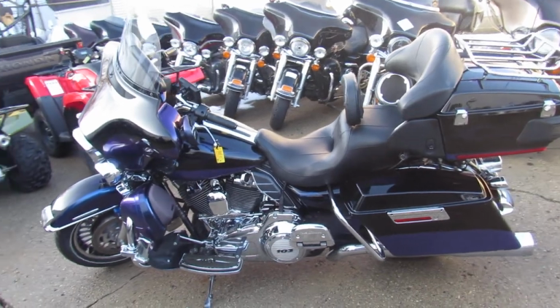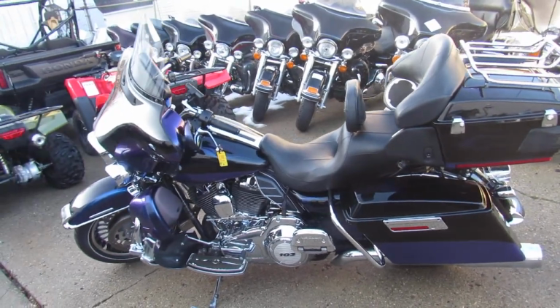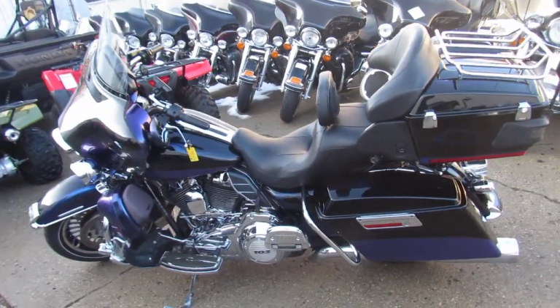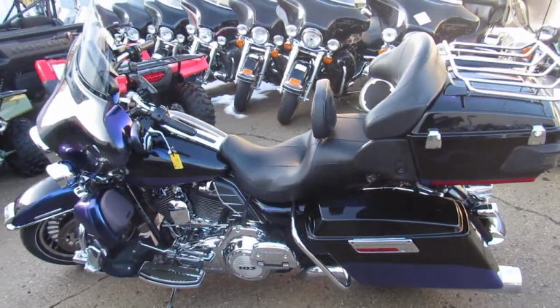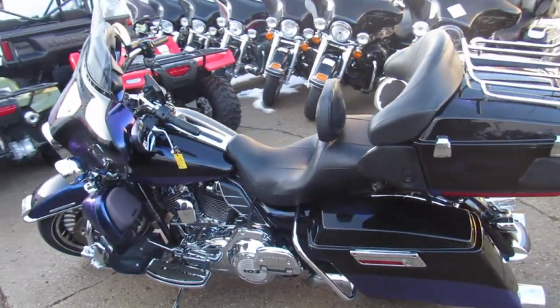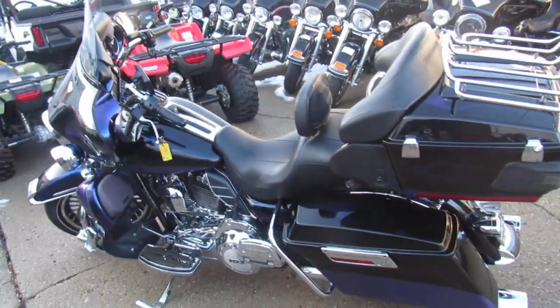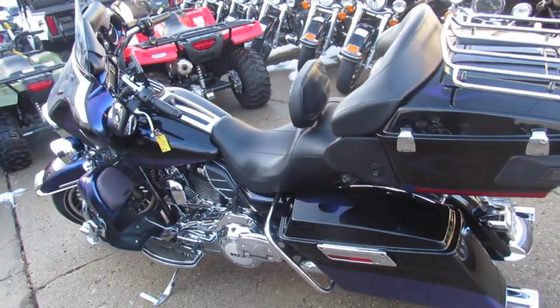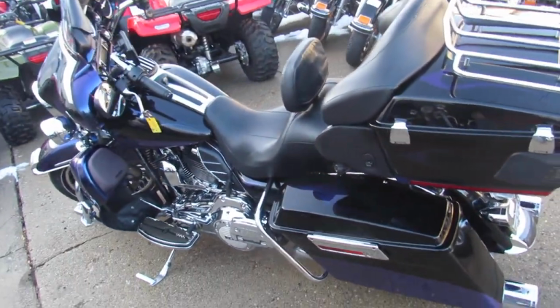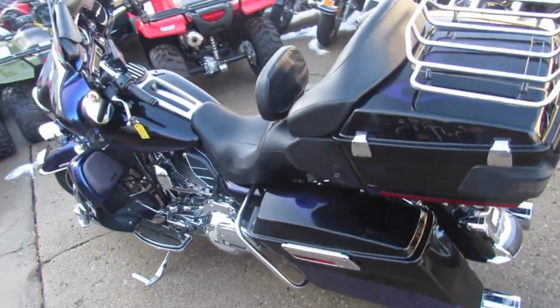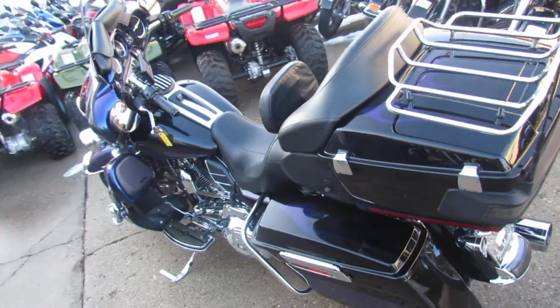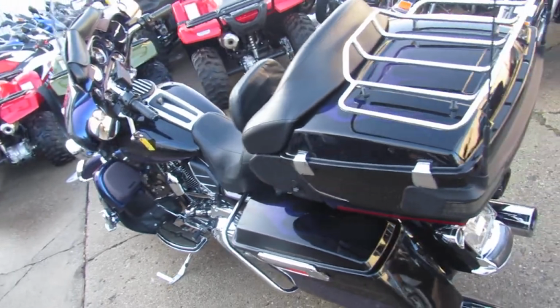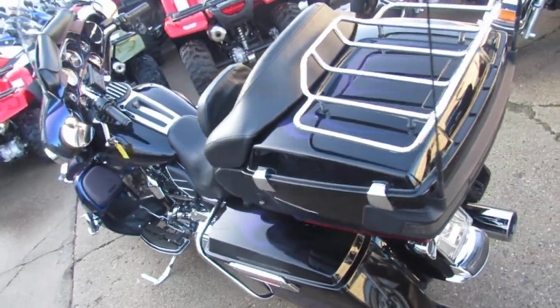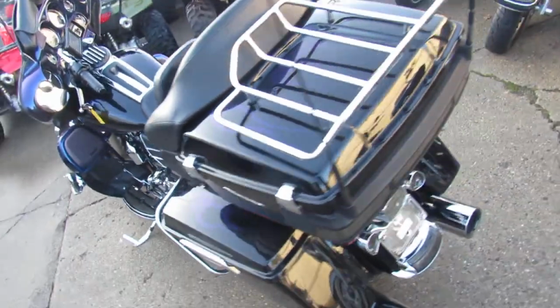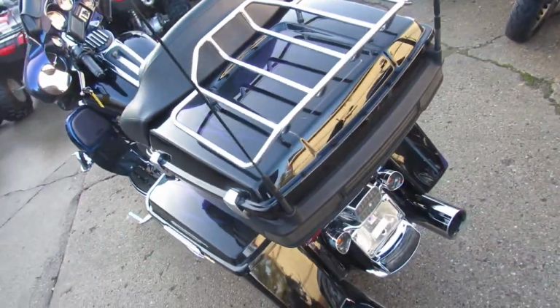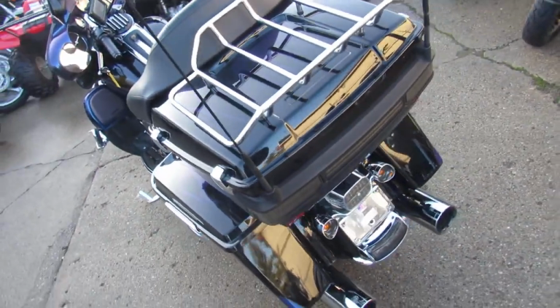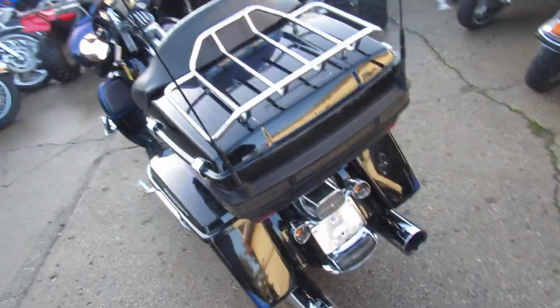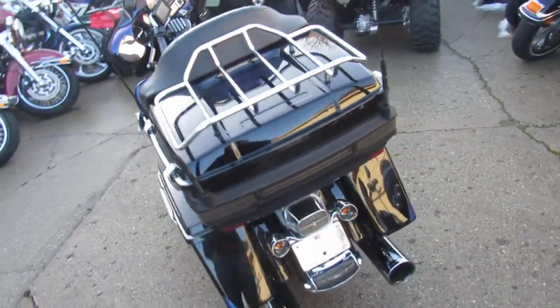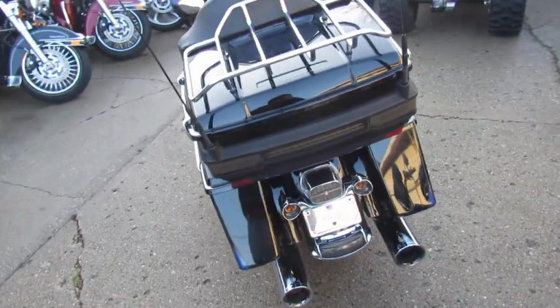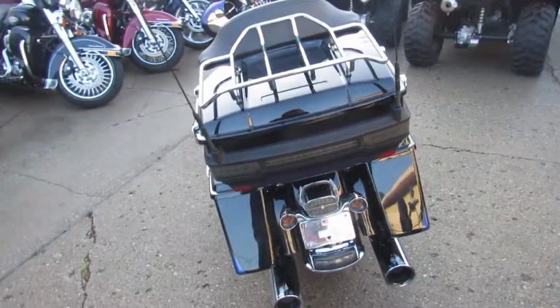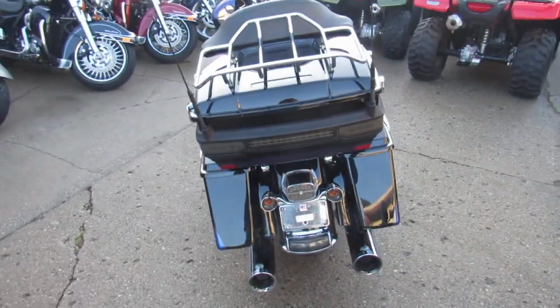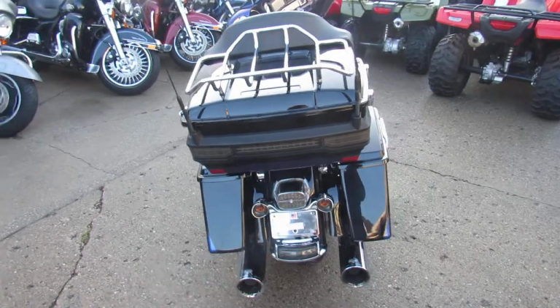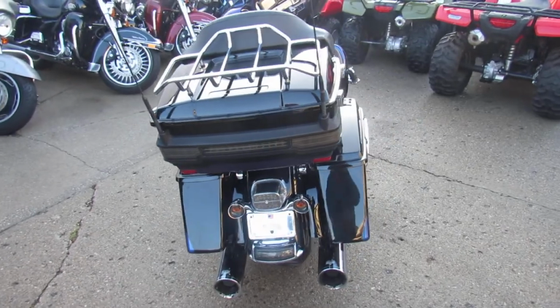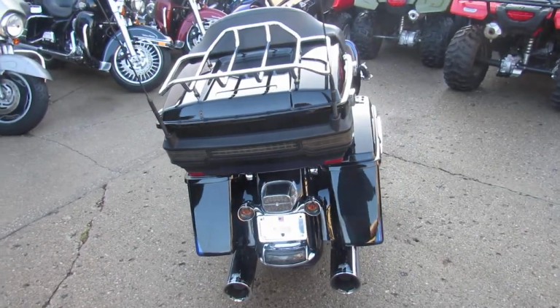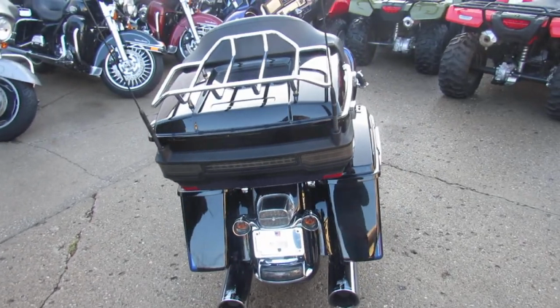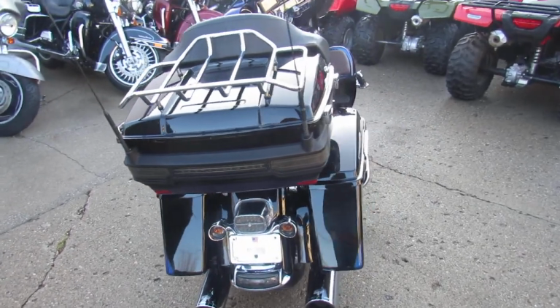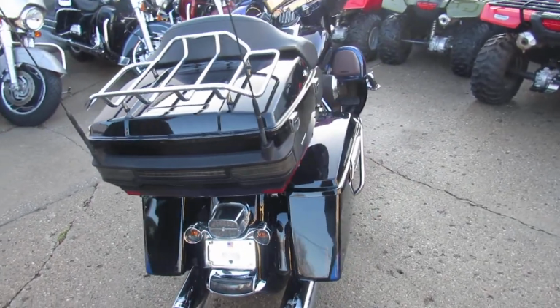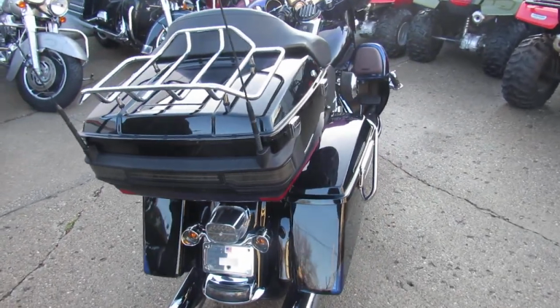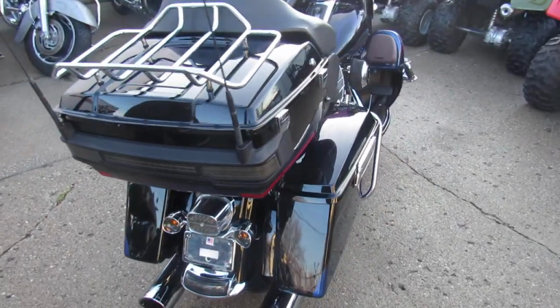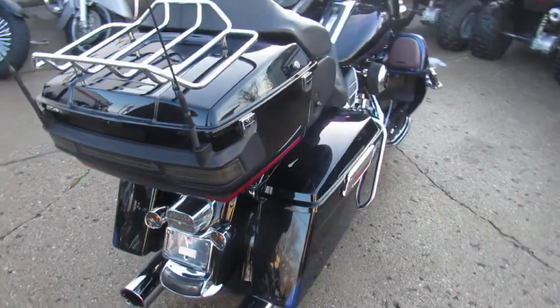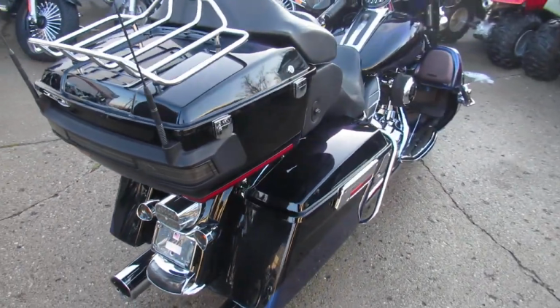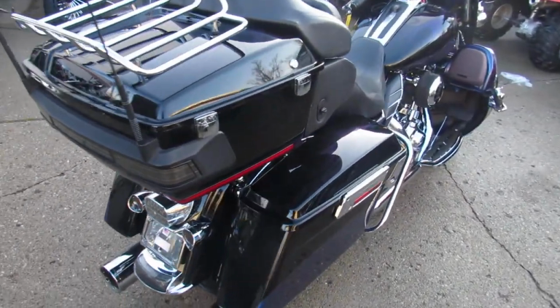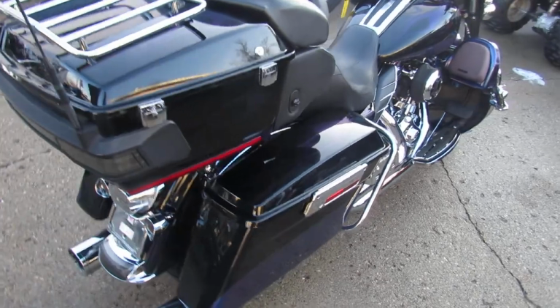Hey guys, it's ApprovalPowerSports.com here, used Harley-Davidson headquarters of the Midwest. We've got over 300 used Harleys in our showroom for sale. We've got guaranteed financing, out-of-state financing, I can assist in shipping nationwide, all kinds of stuff going on here.